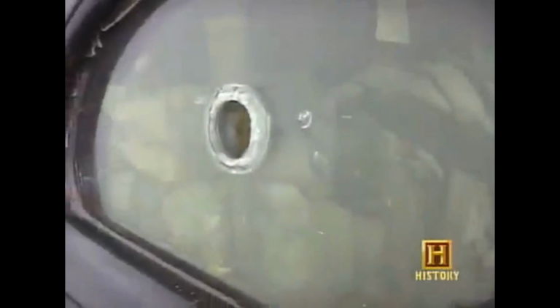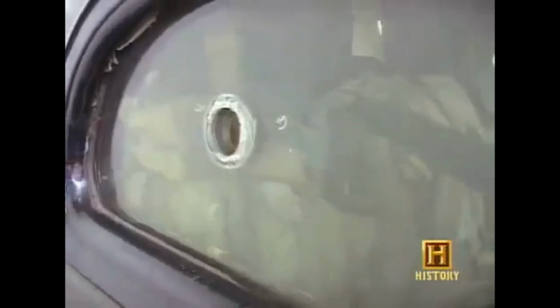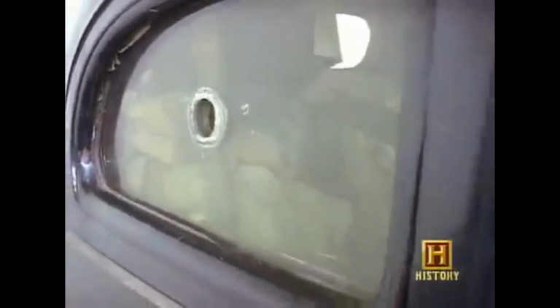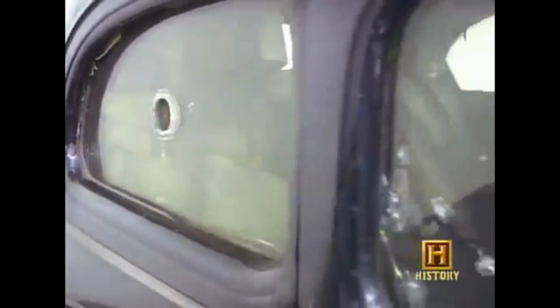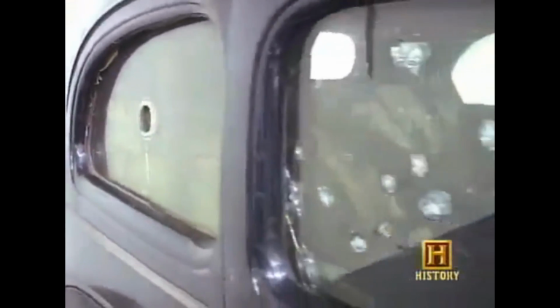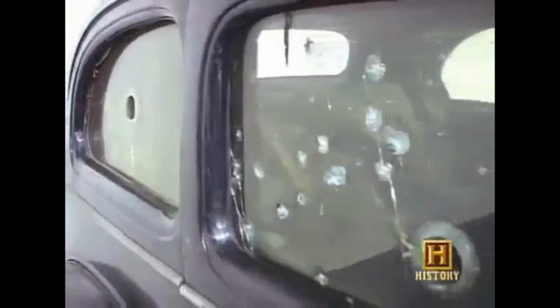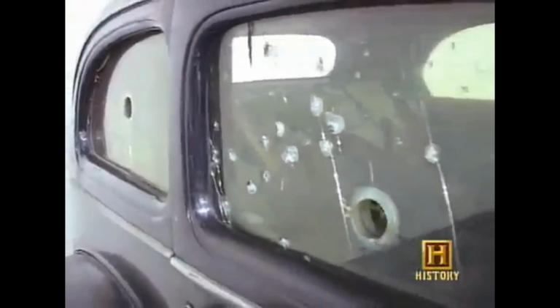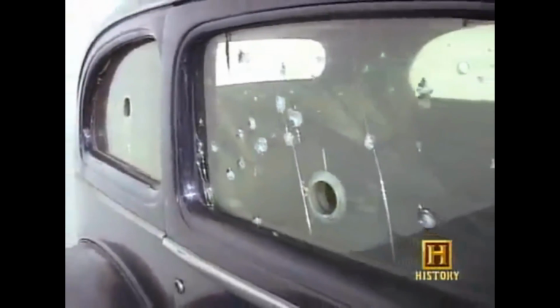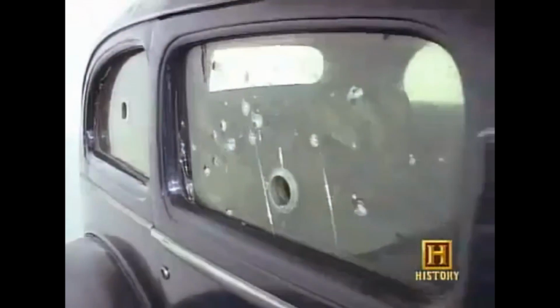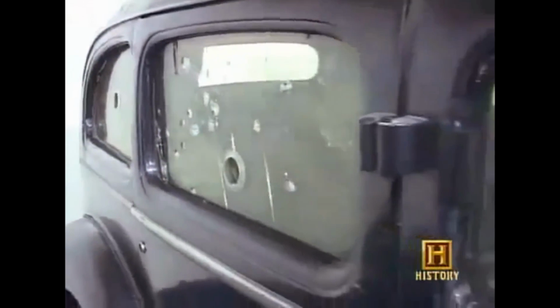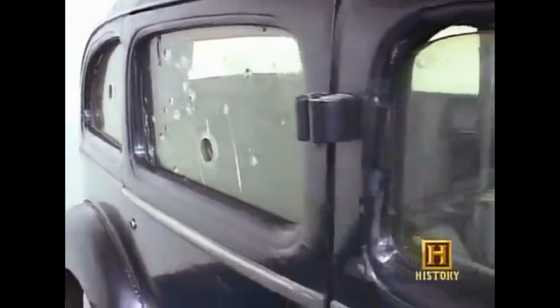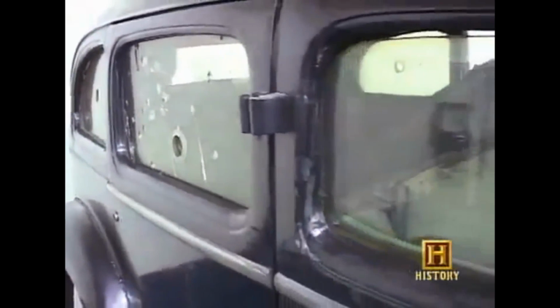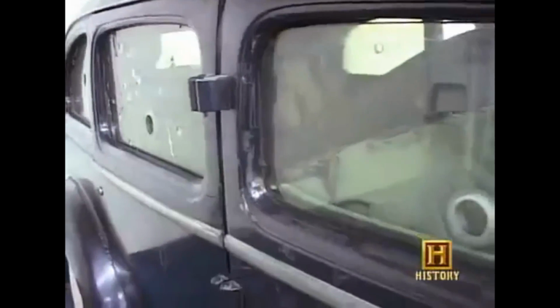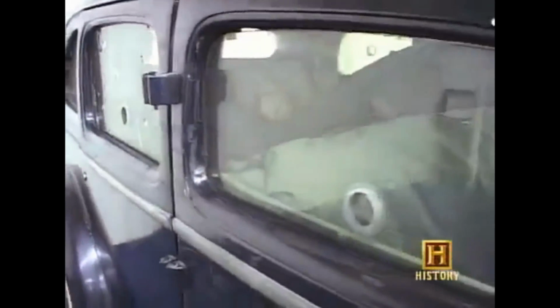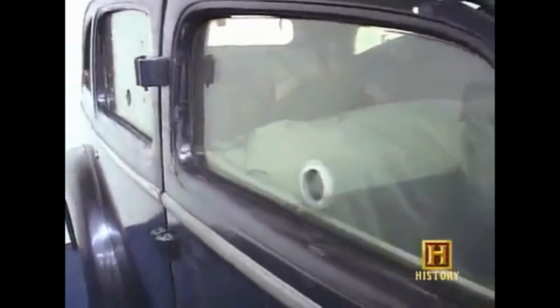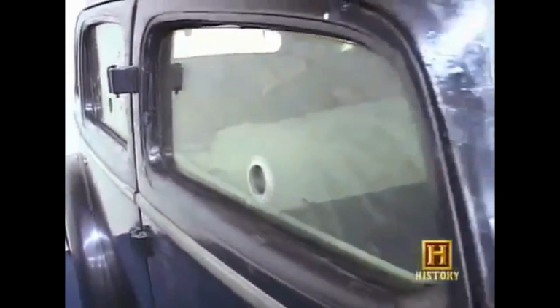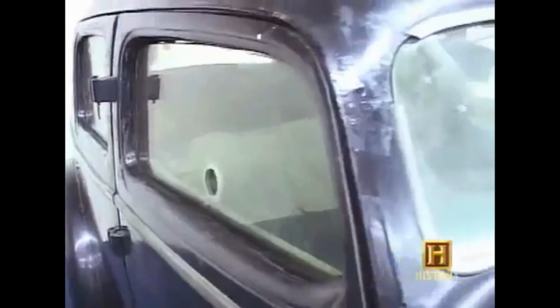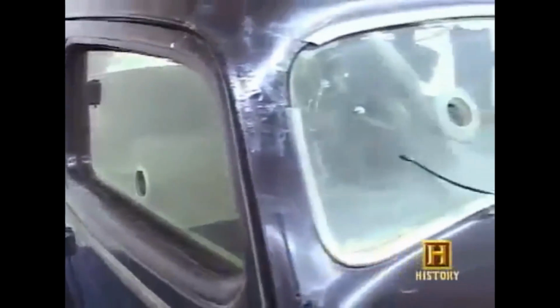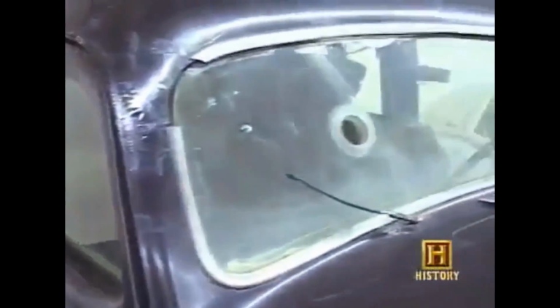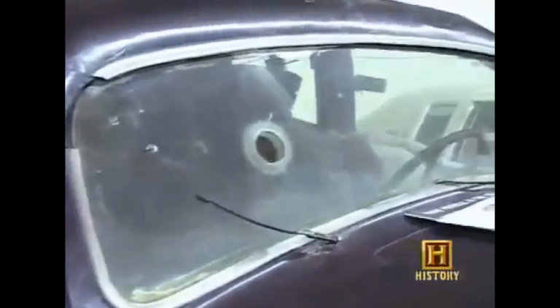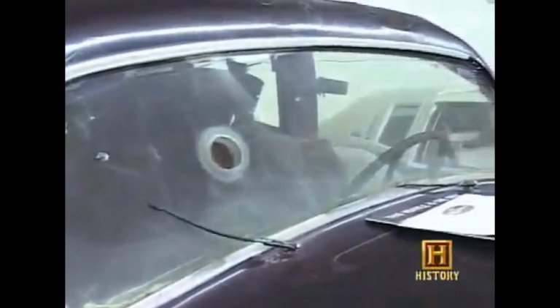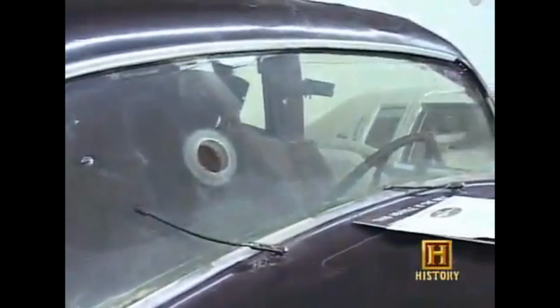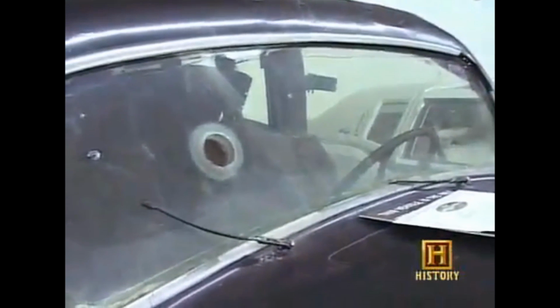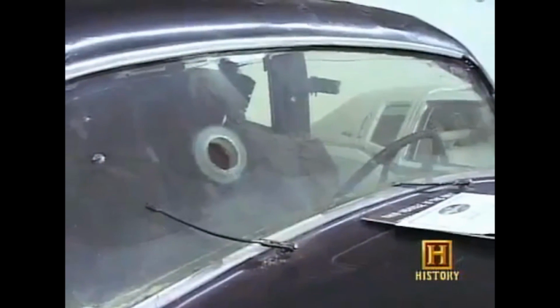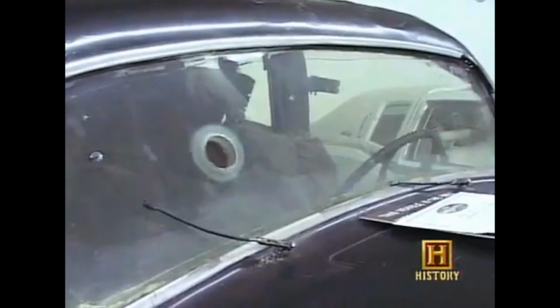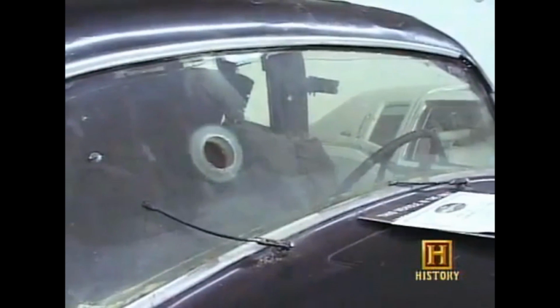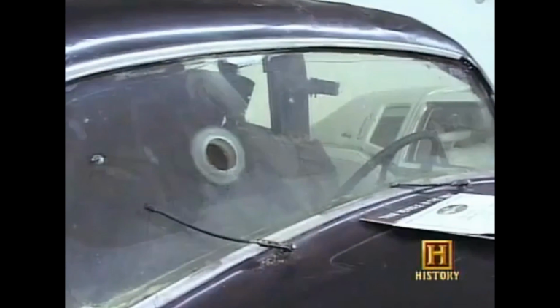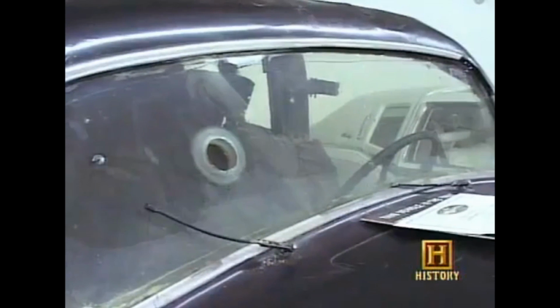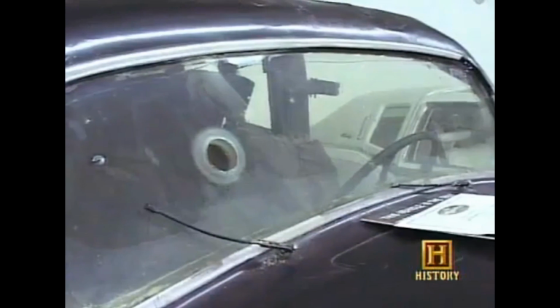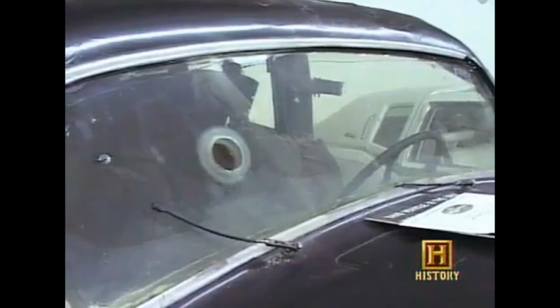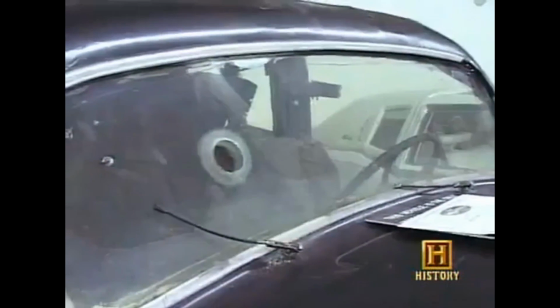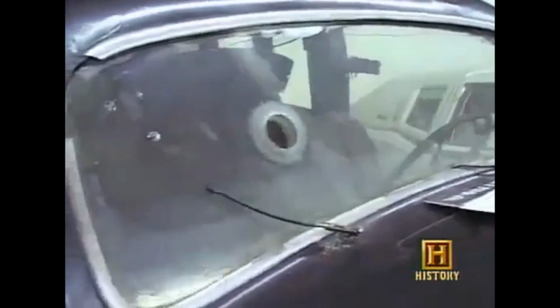But it wasn't just the cops who used bulletproof glass. Wealthy criminals also outfitted their cars with it. This car also had some glory holes drilled into the protective glass, as the owner was a fan of high-class prostitutes.